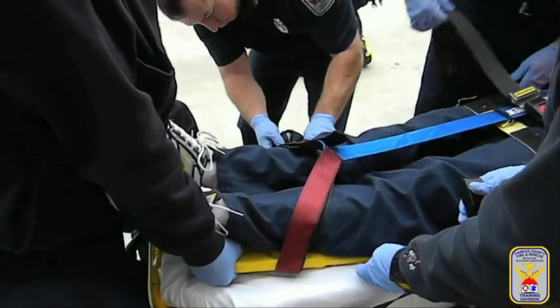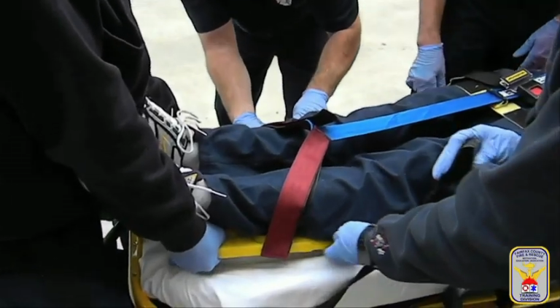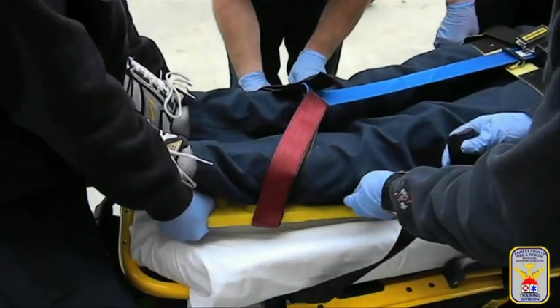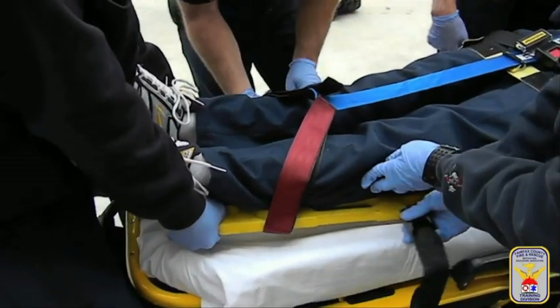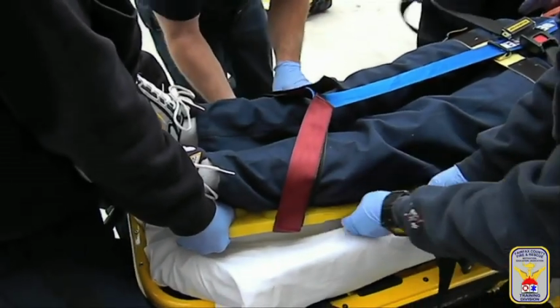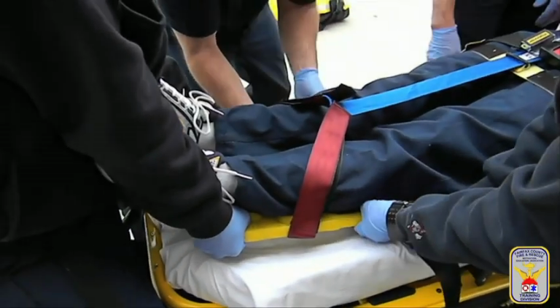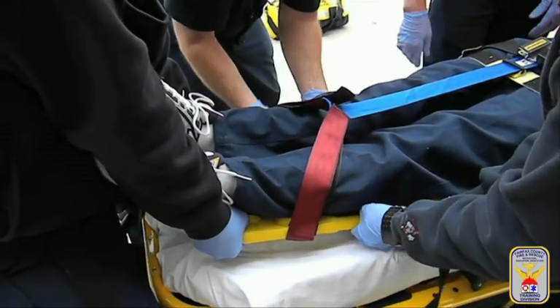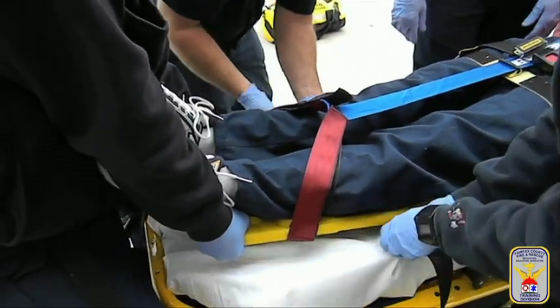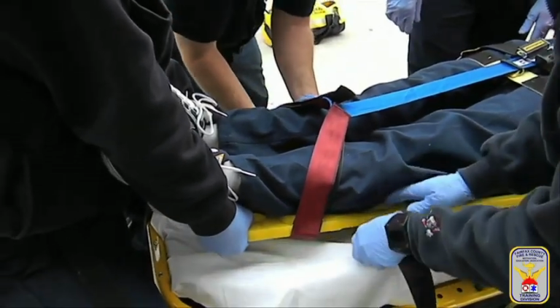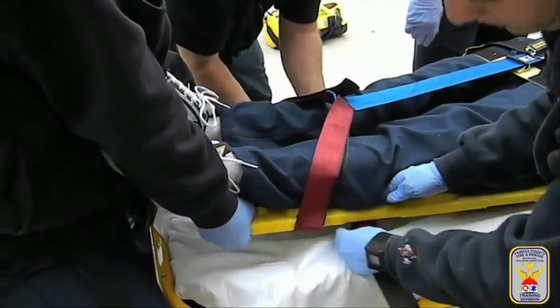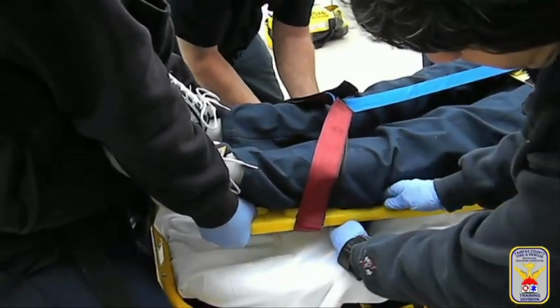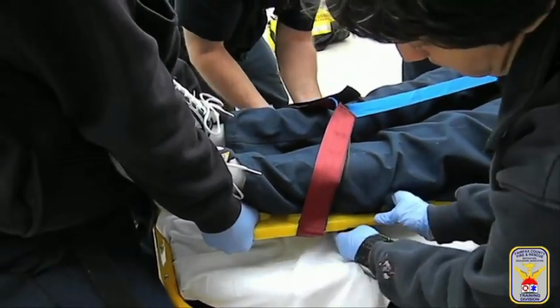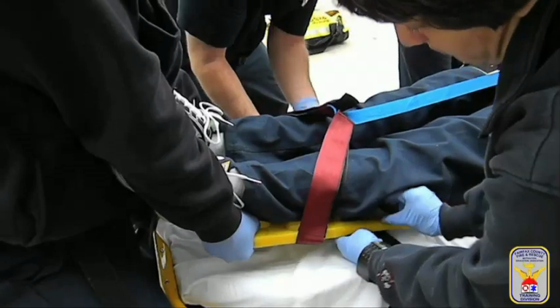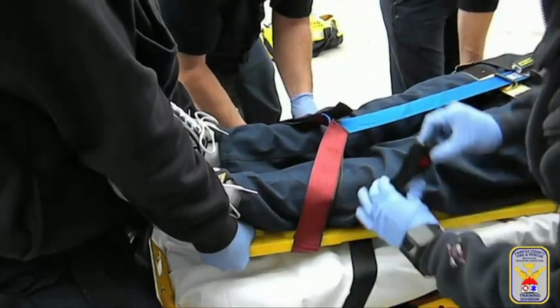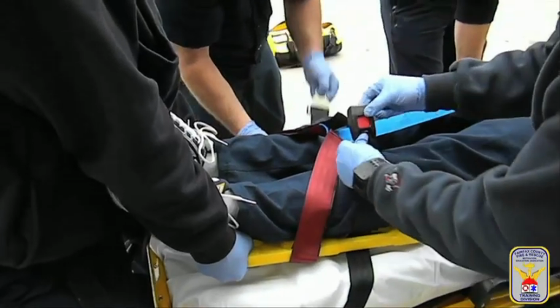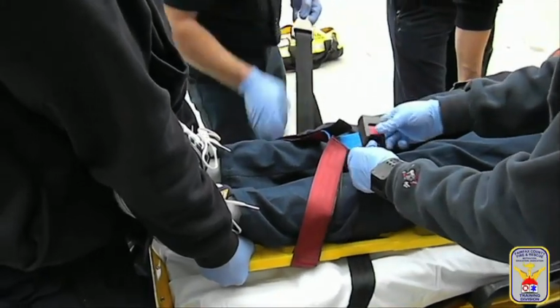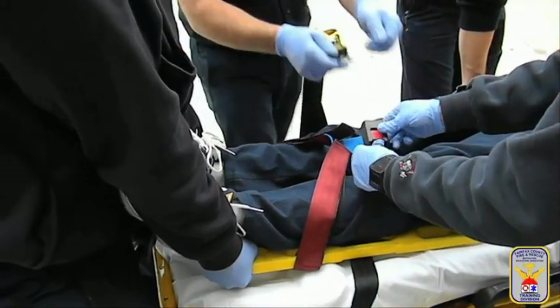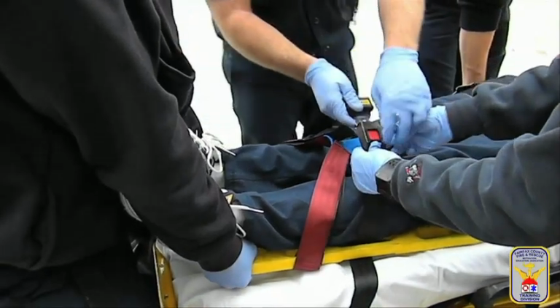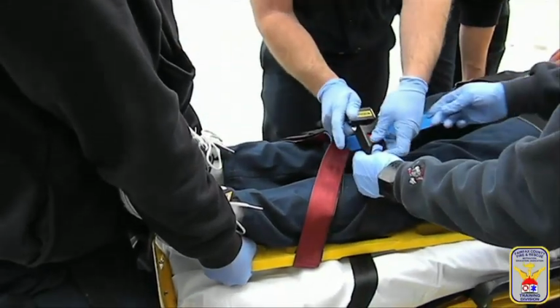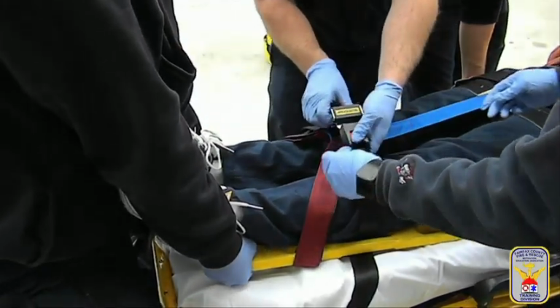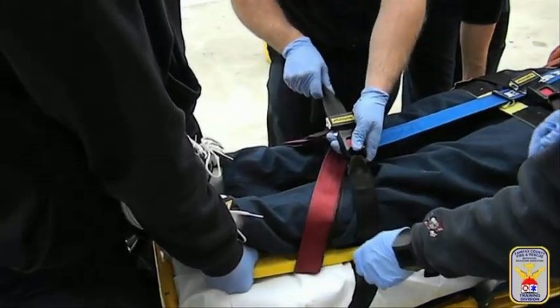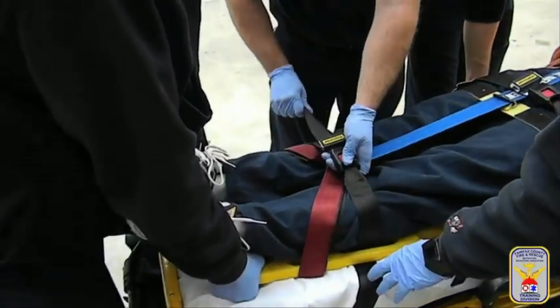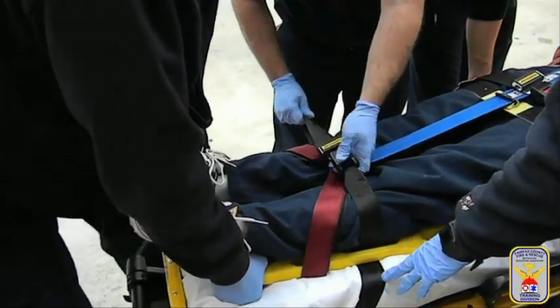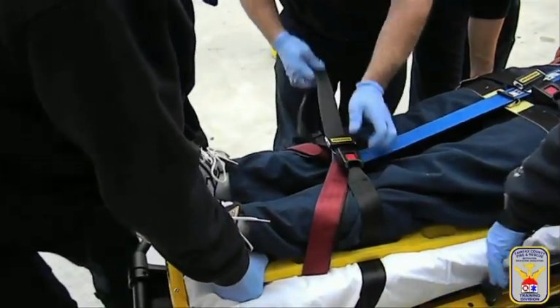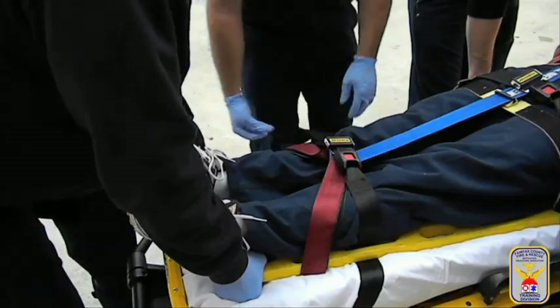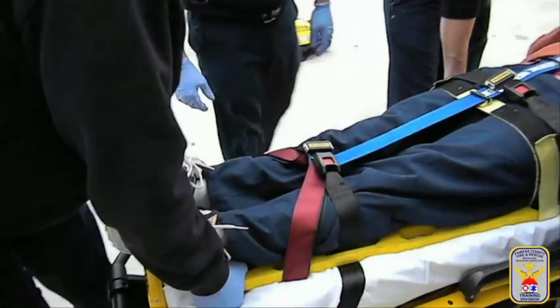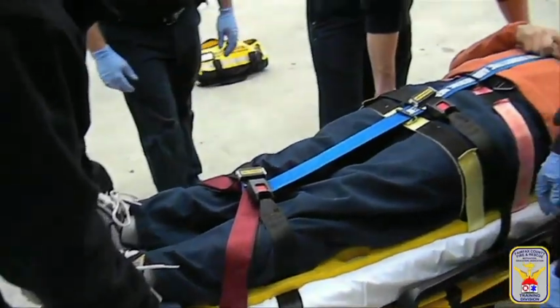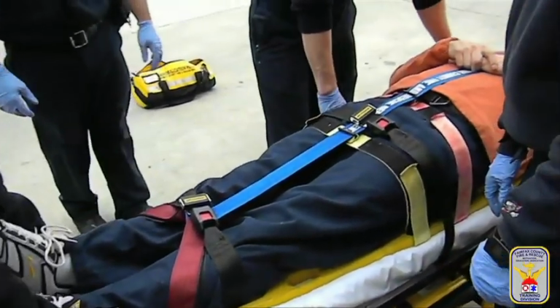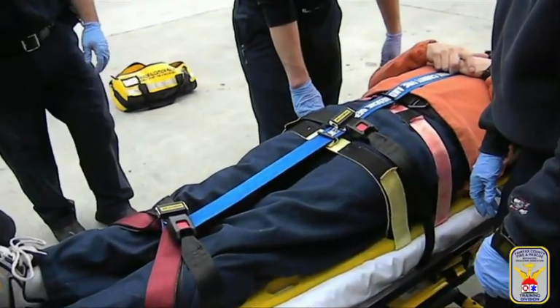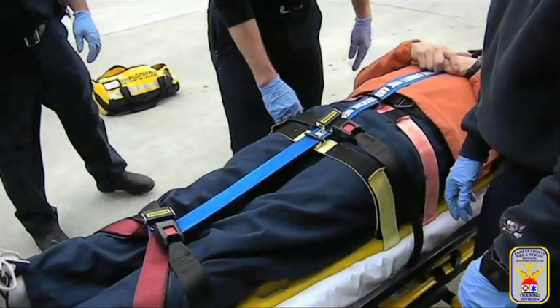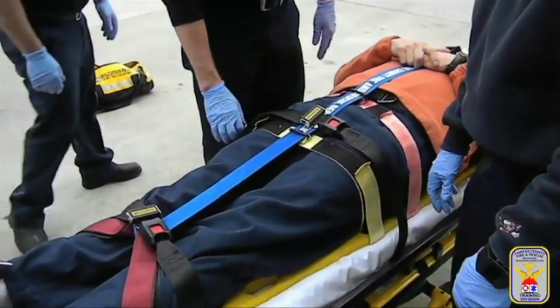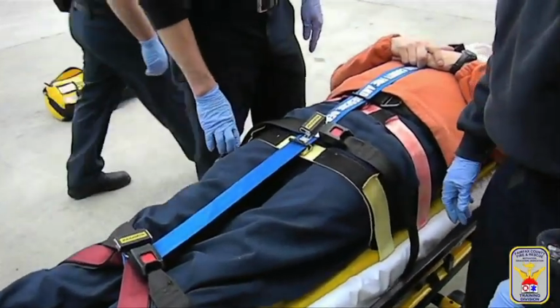To properly secure the backboarded patient to the cot, place the cot's leg strap through the hand holes on the backboard to prevent the backboard from sliding forward due to hard braking inside the transport unit. The cot's chest strap can be secured over the chest as usual. You are now ready for transport.